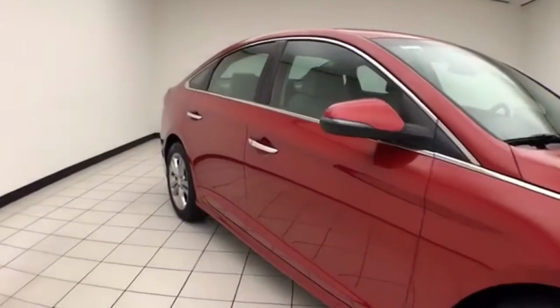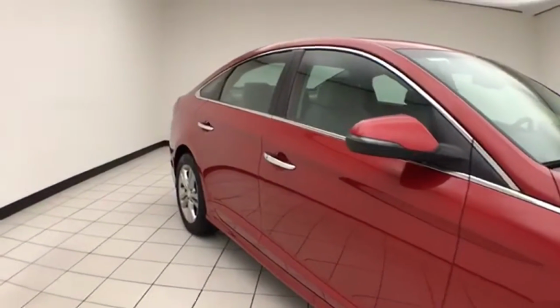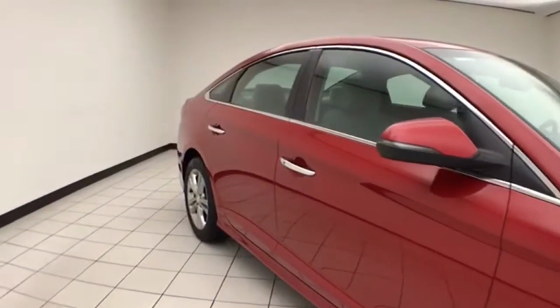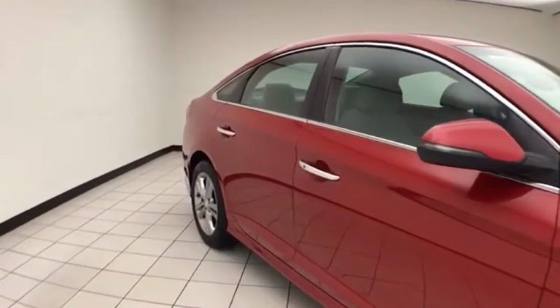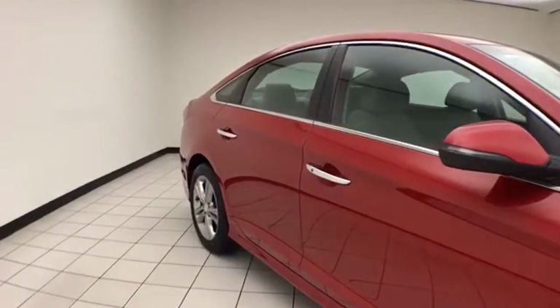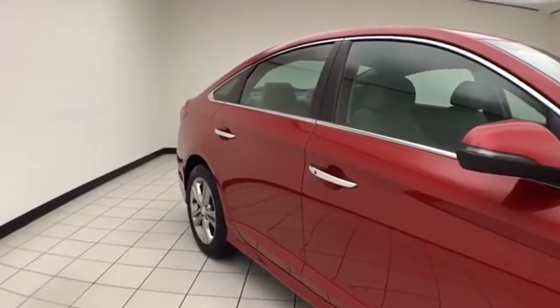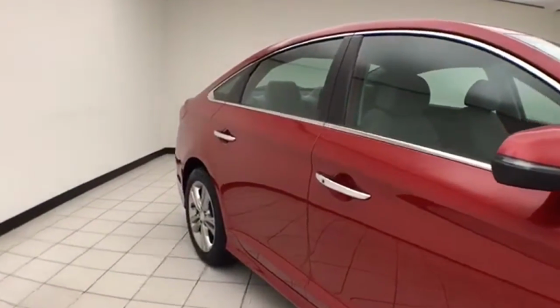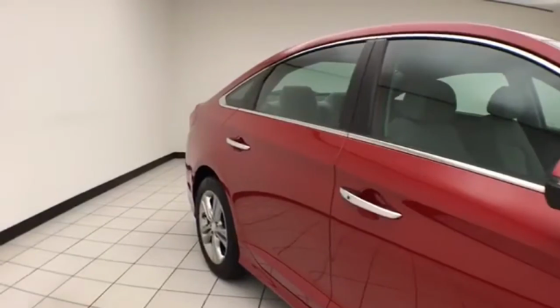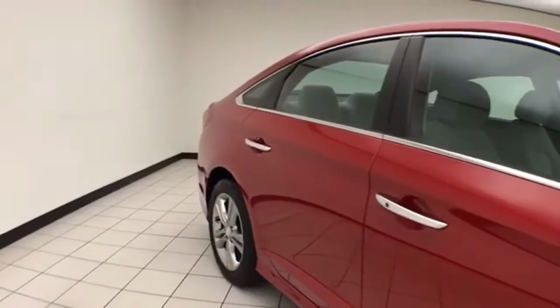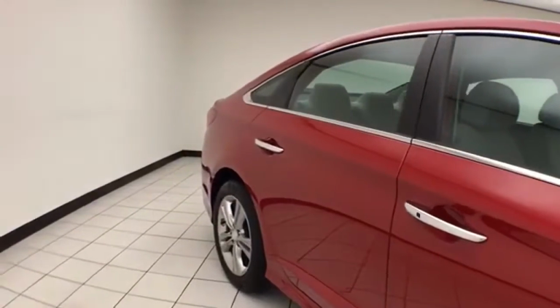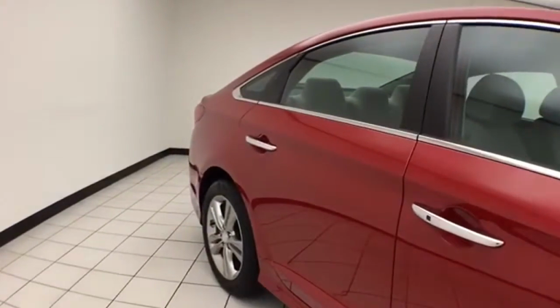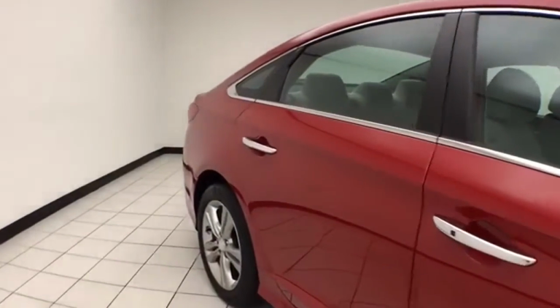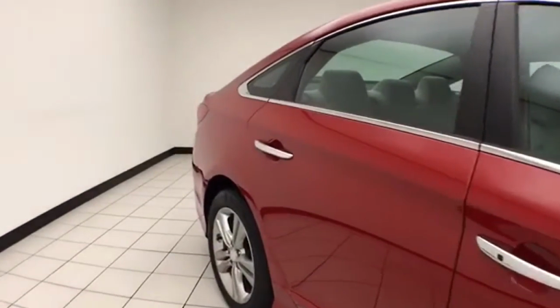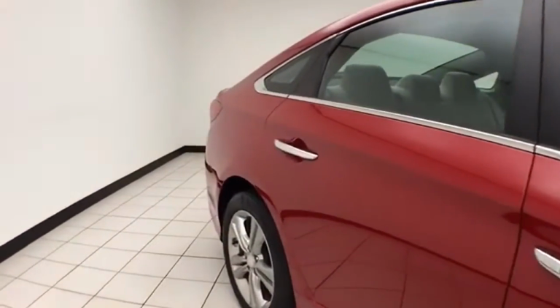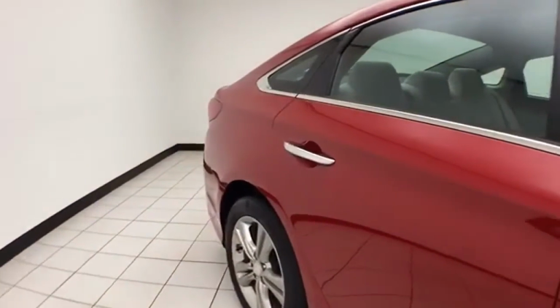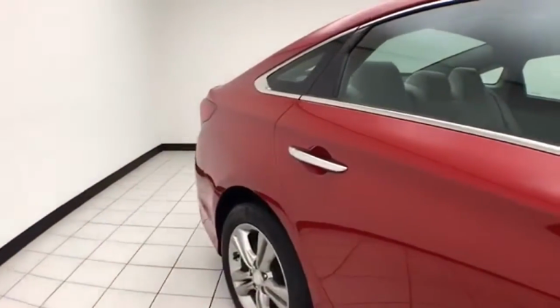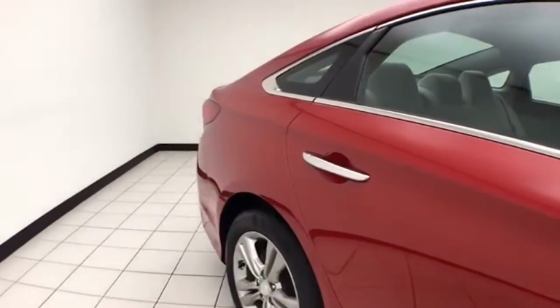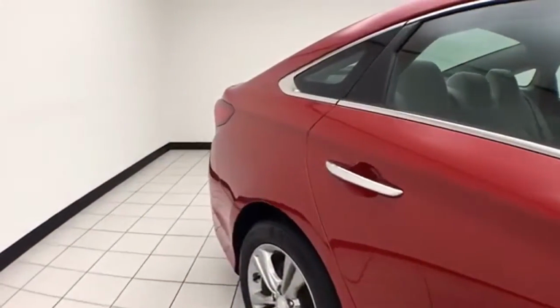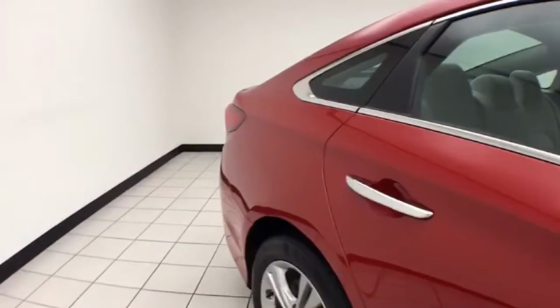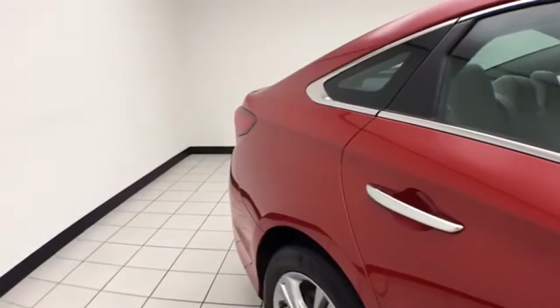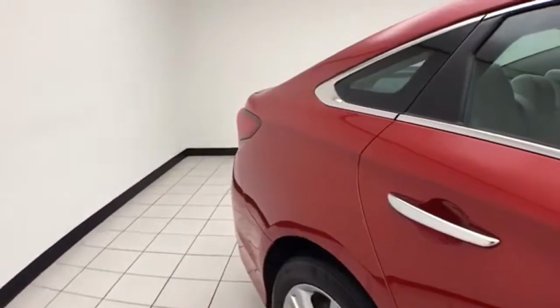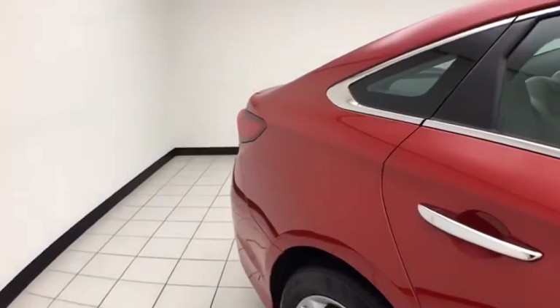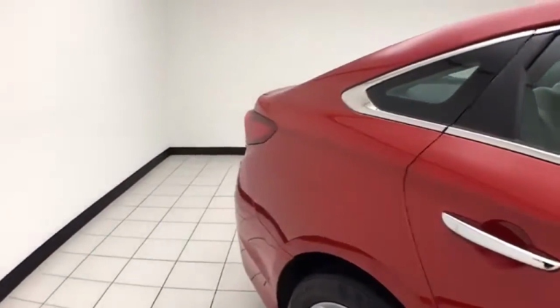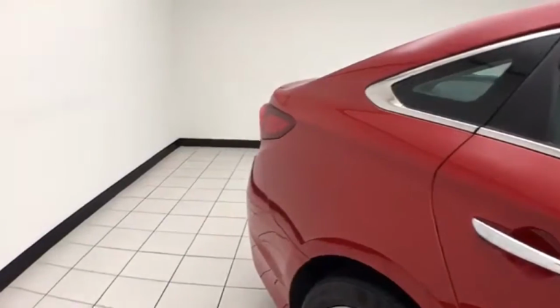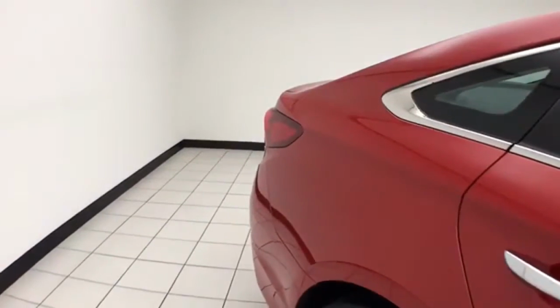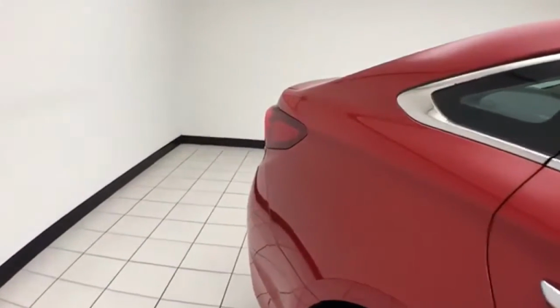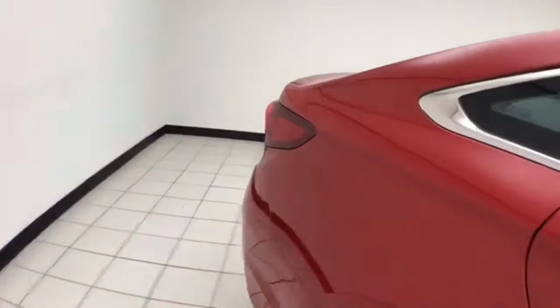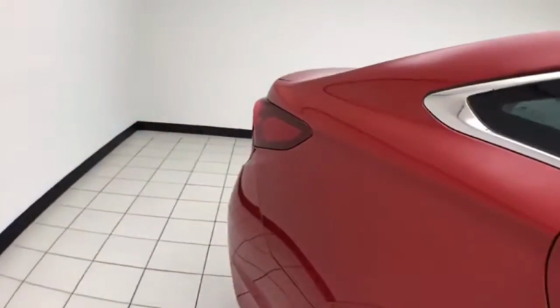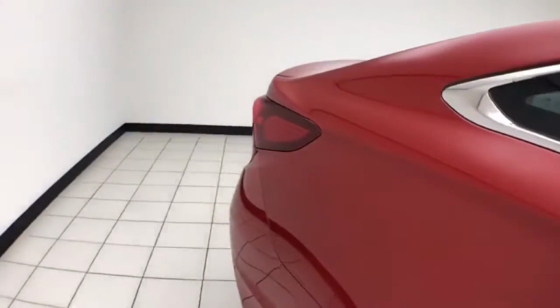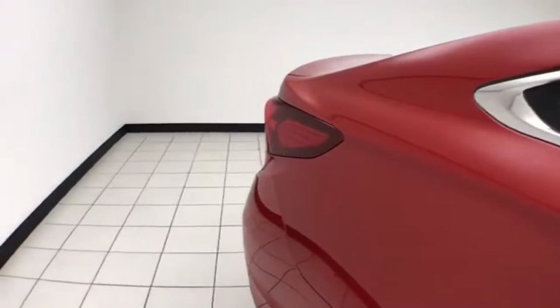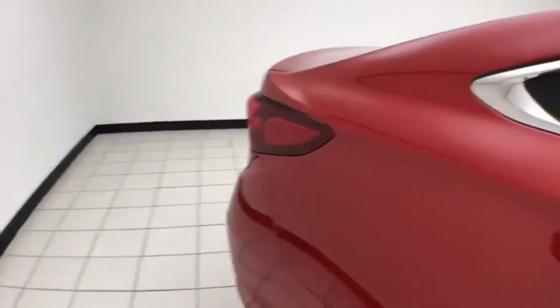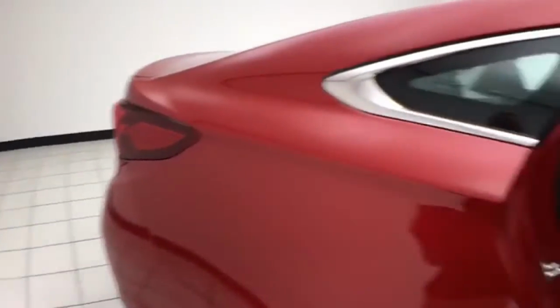Scarlet red in color. You receive the balance of the factory five-year, 60,000-mile powertrain warranty. It's also a very safe vehicle, earning a five-star front and side government crash rating.